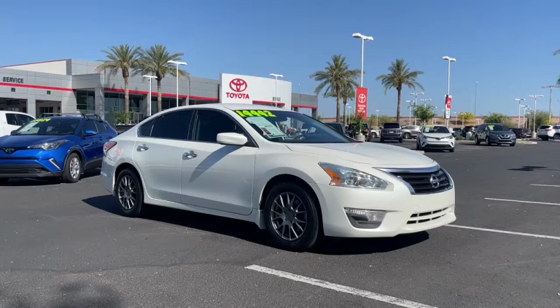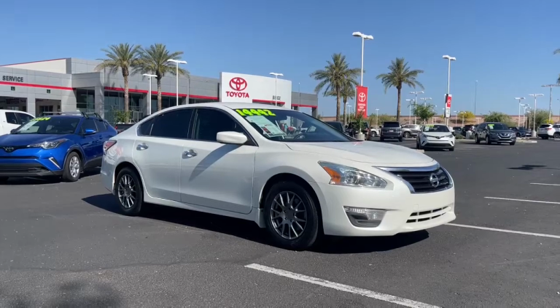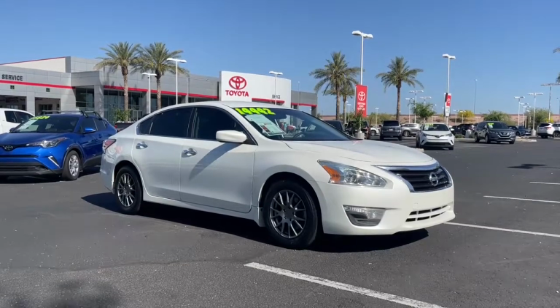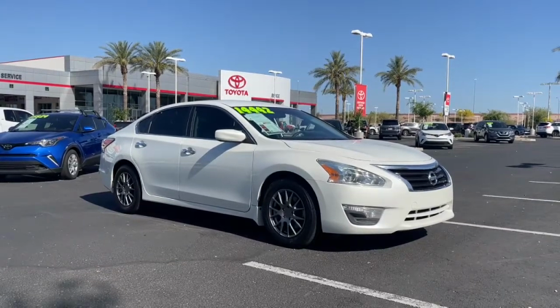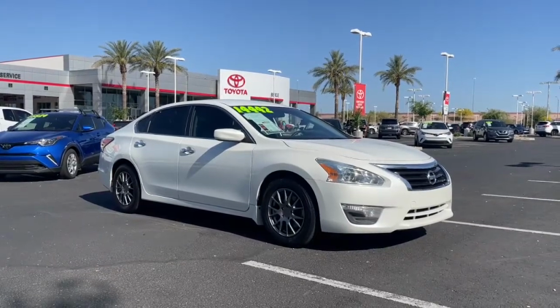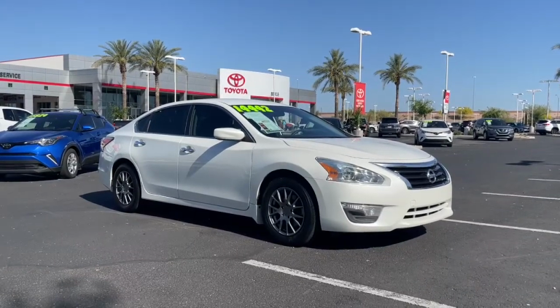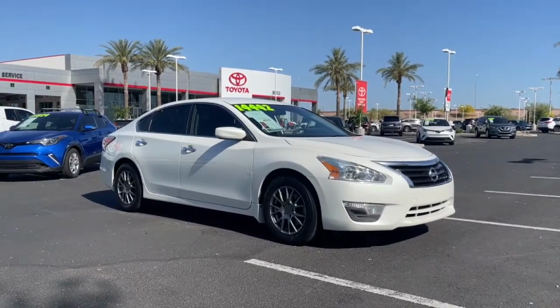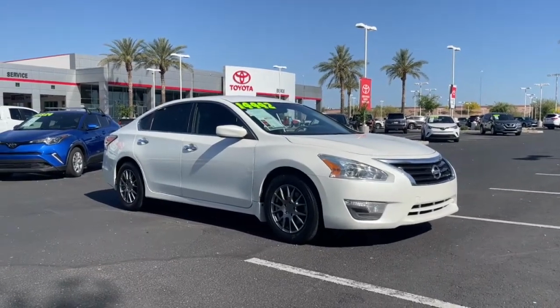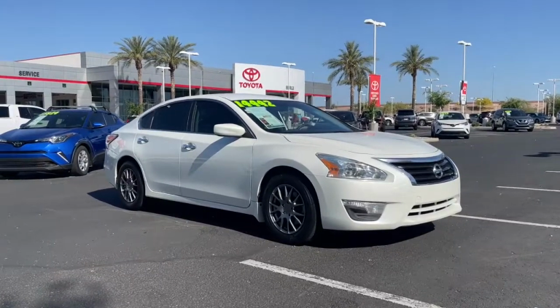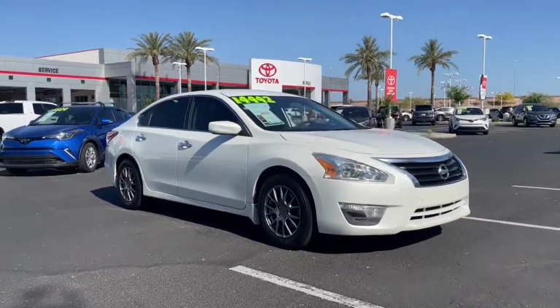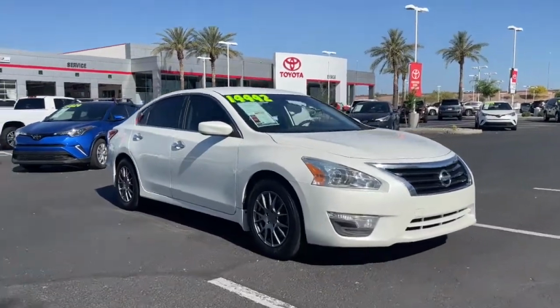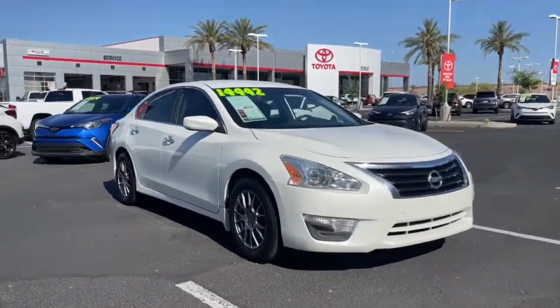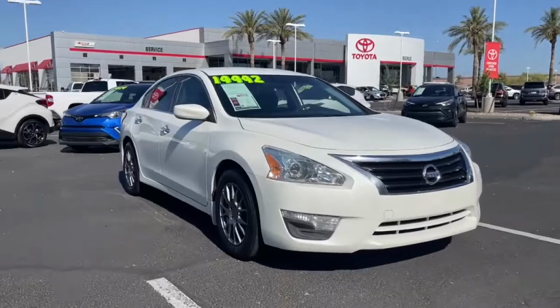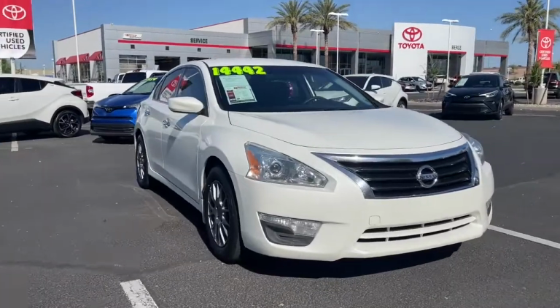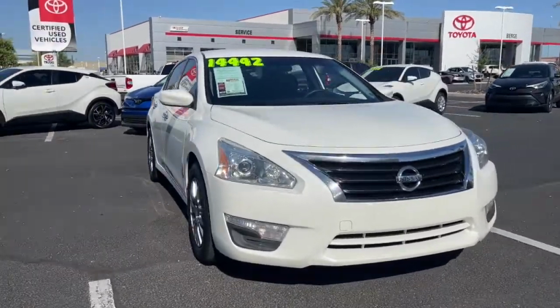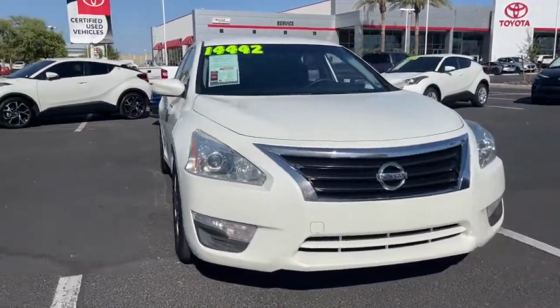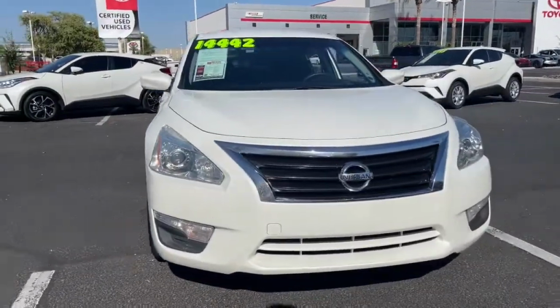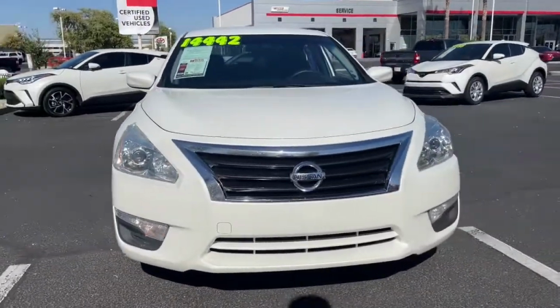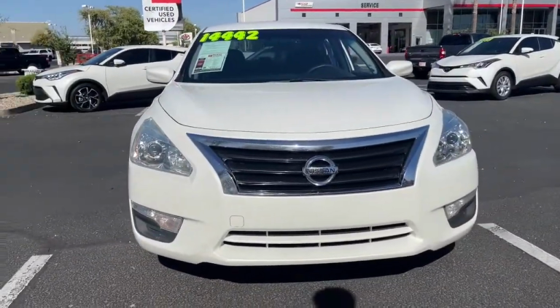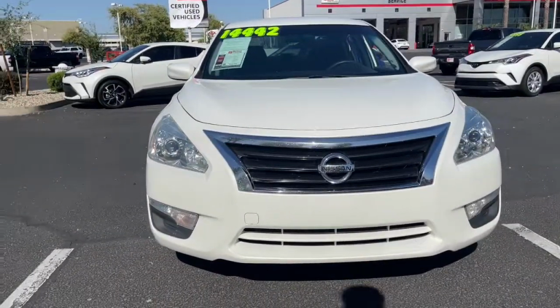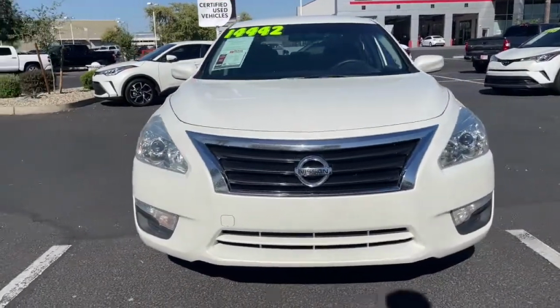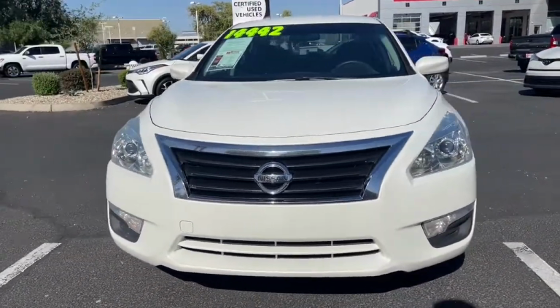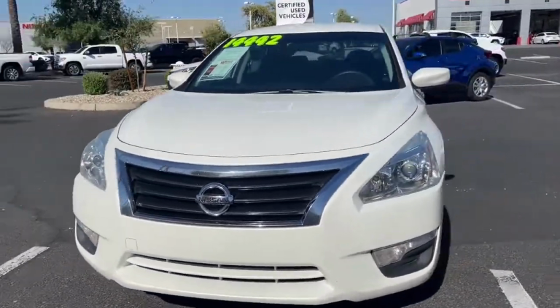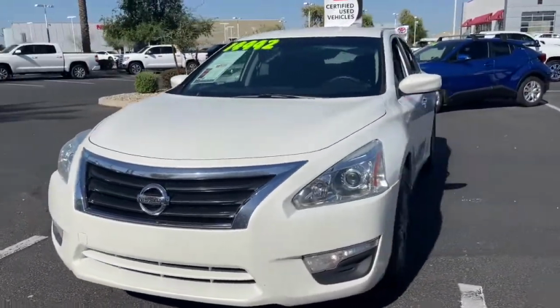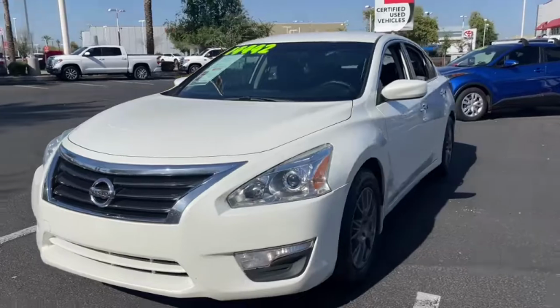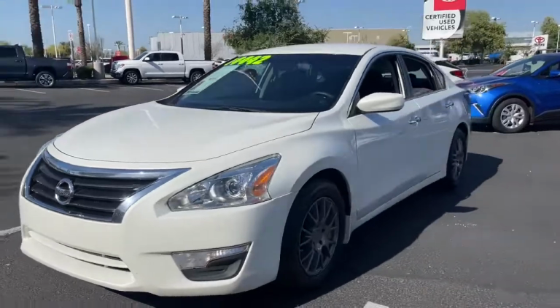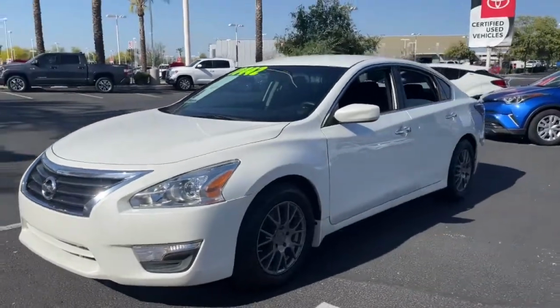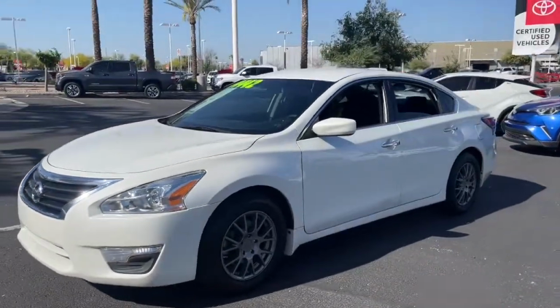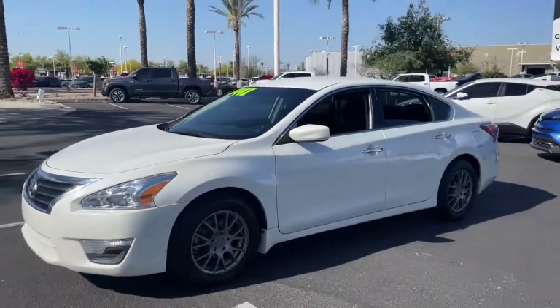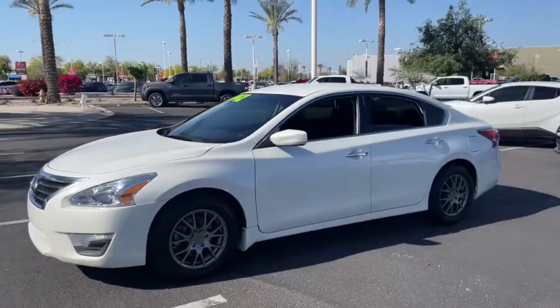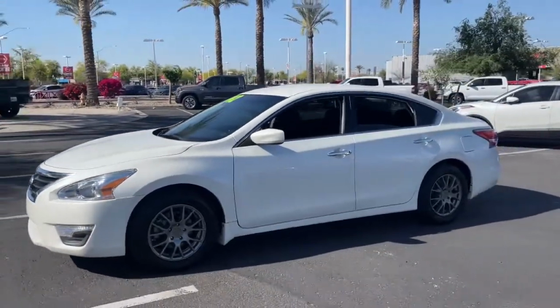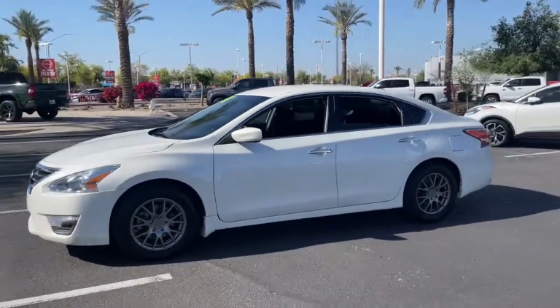Get acquainted with the 2015 Nissan Altima. This vehicle is an outstanding buy with fewer than 90,000 miles on the odometer. Get all the features you want and need in this multi-talented Altima.